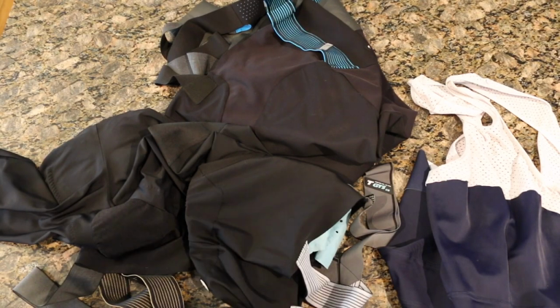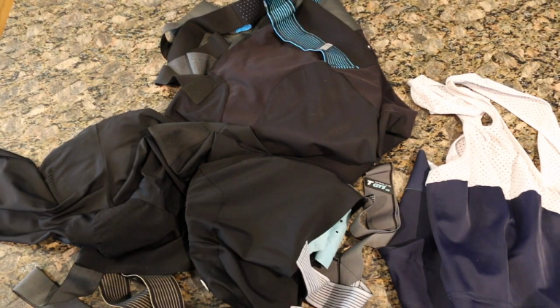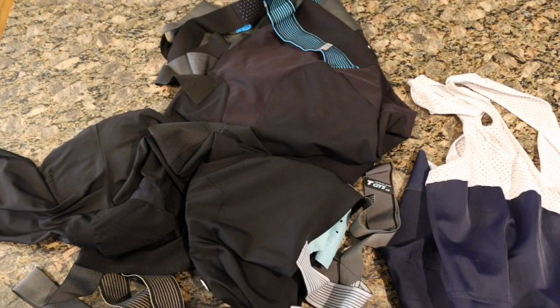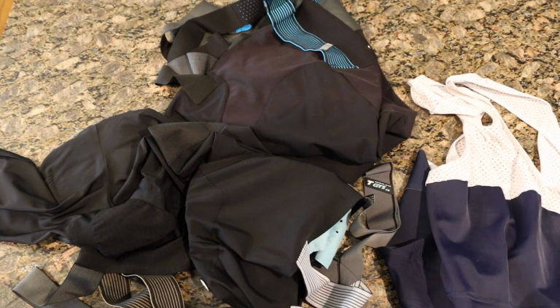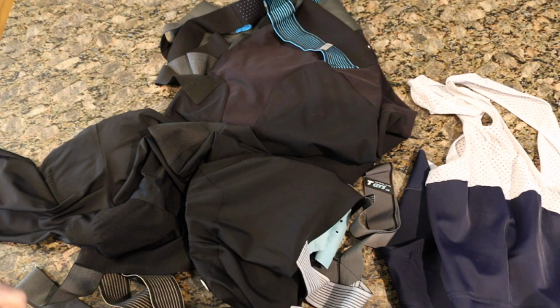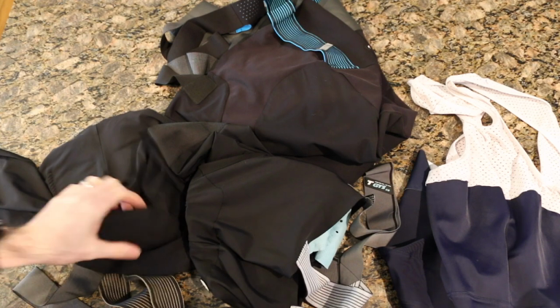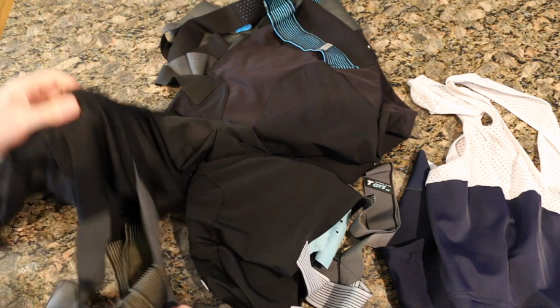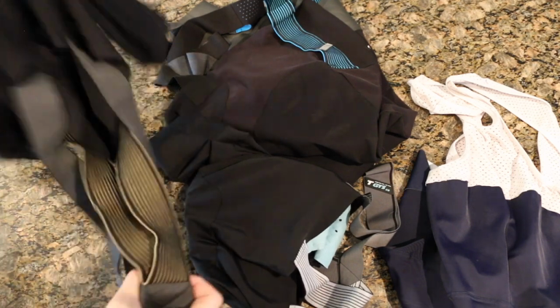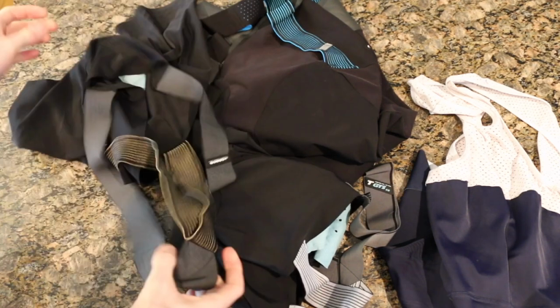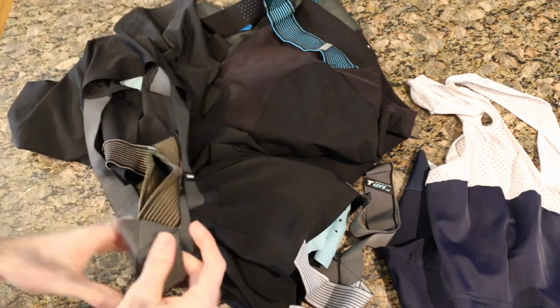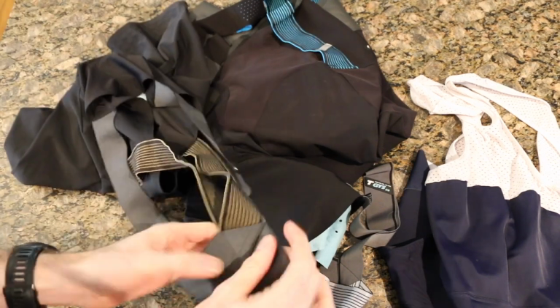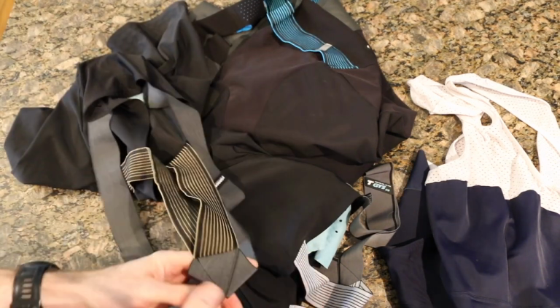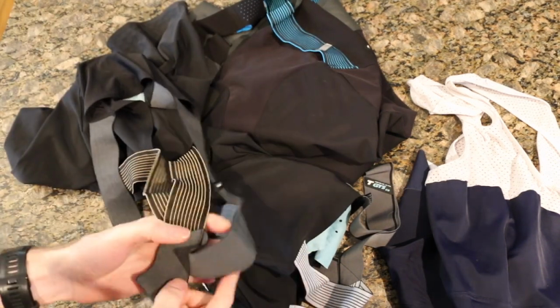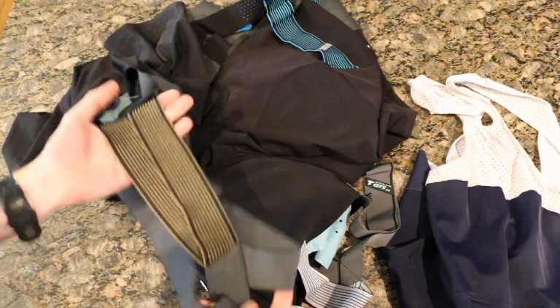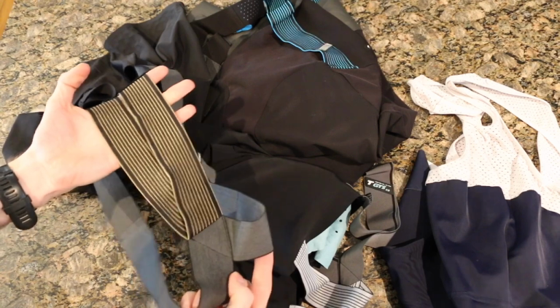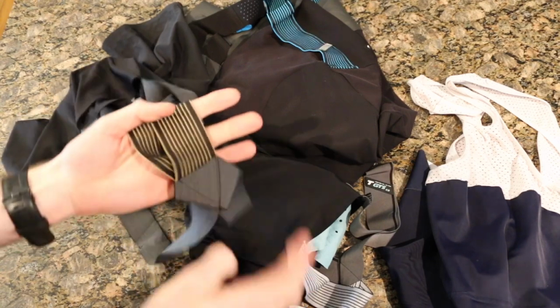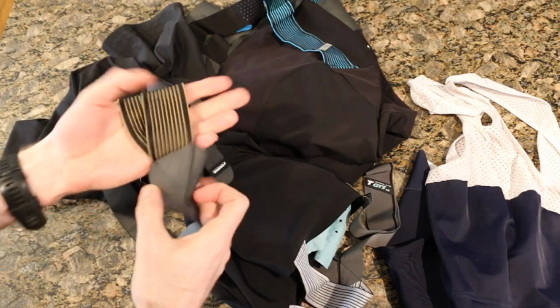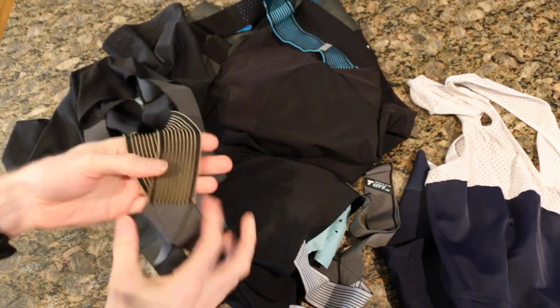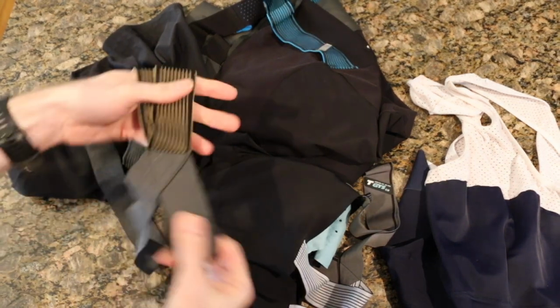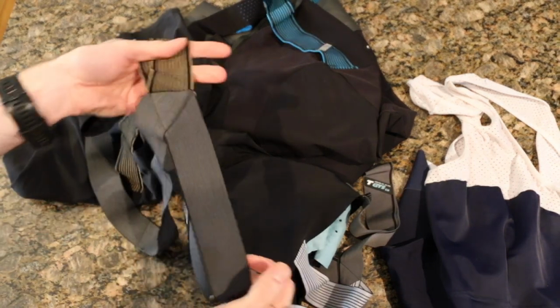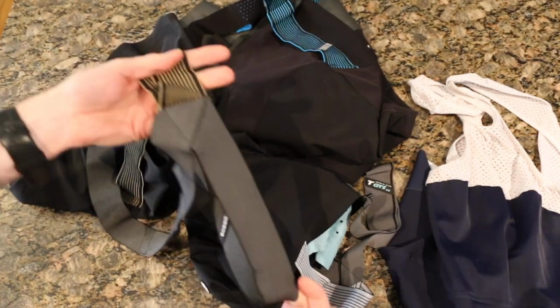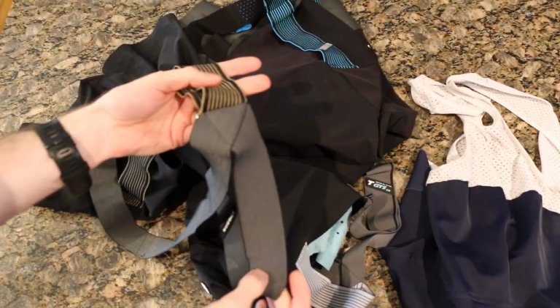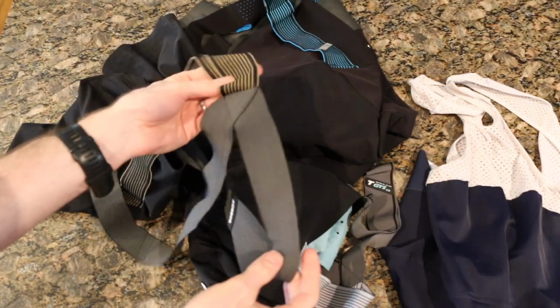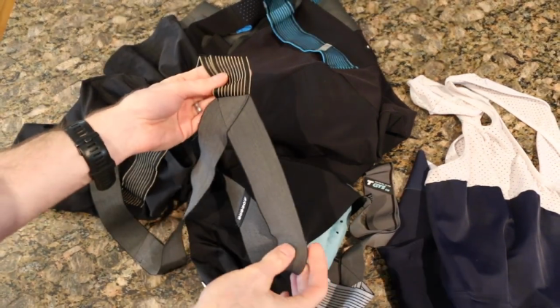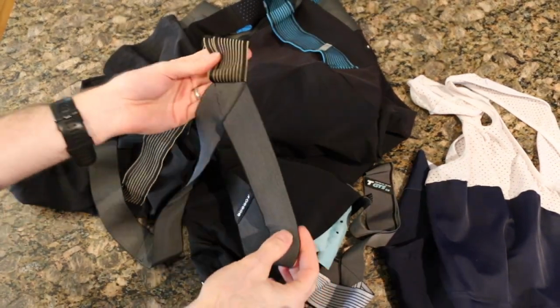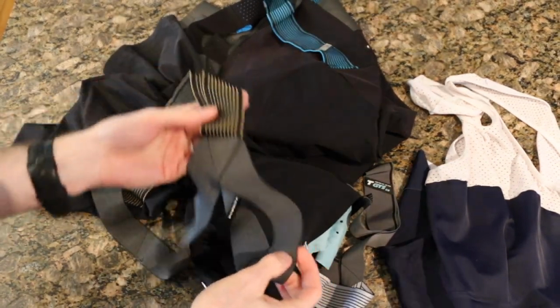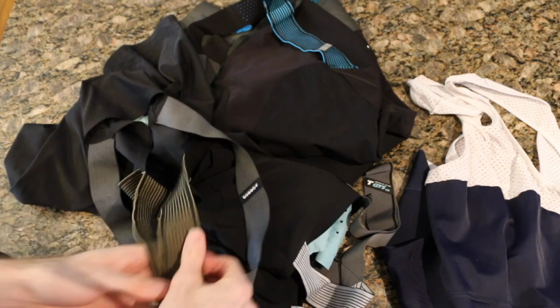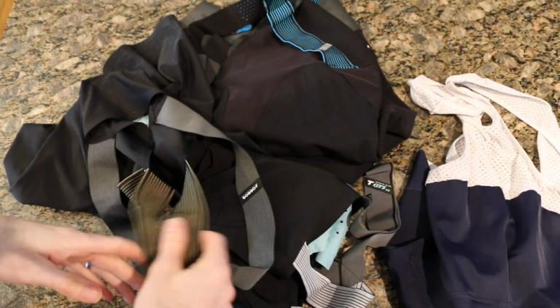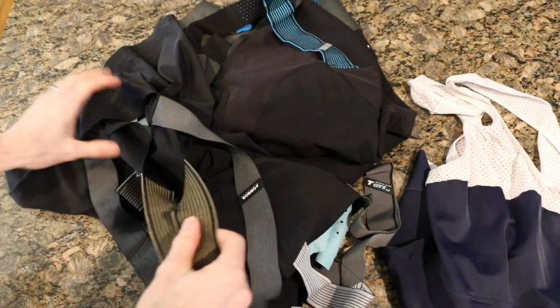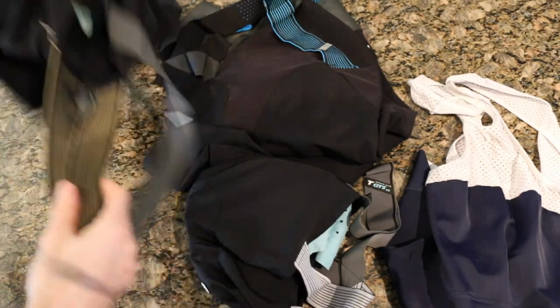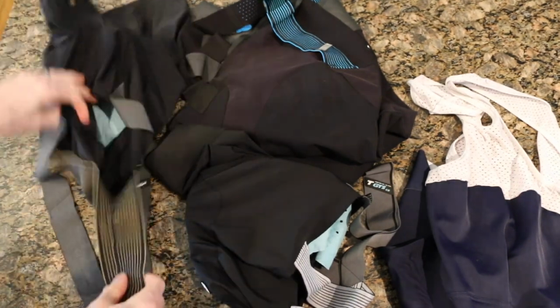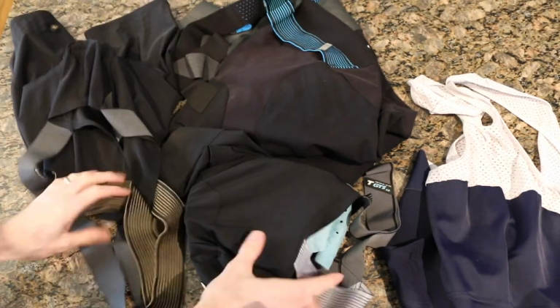So what is that feature? Let me tell you — it is the actual bib straps themselves. This has to be the best-kept secret ASOS has in their entire lineup.